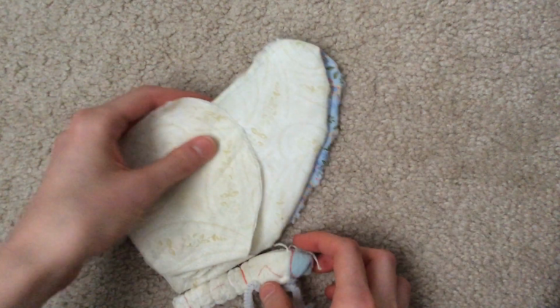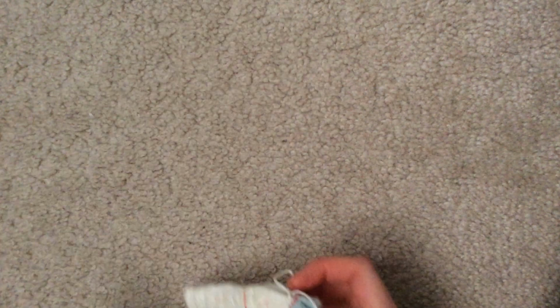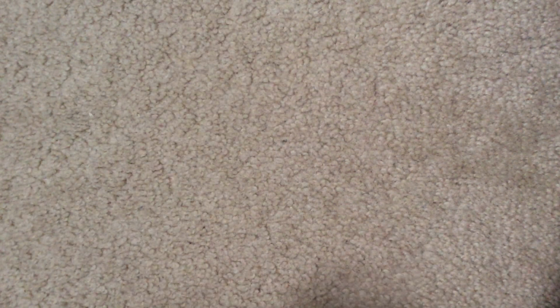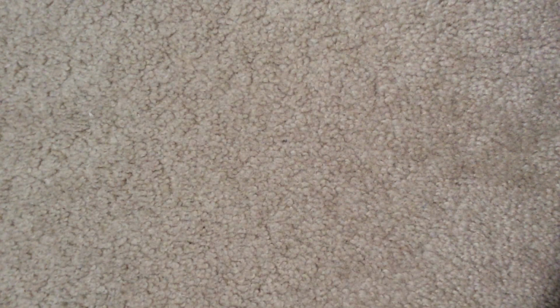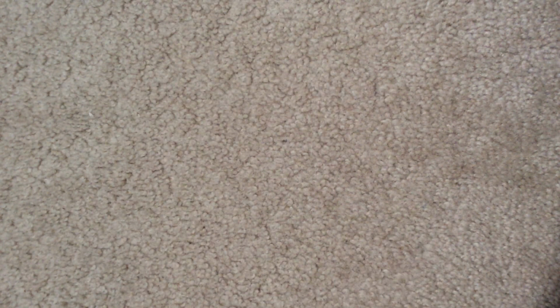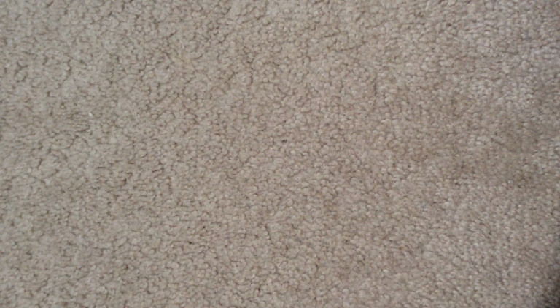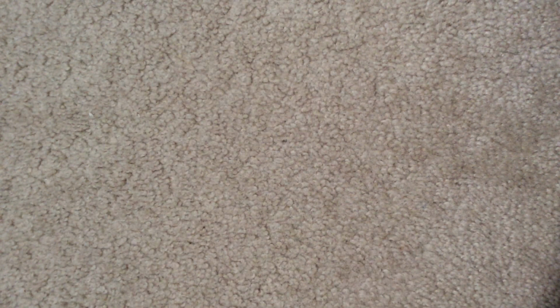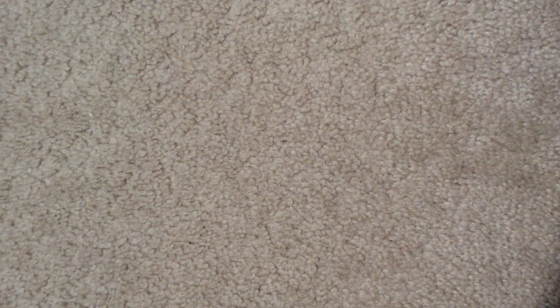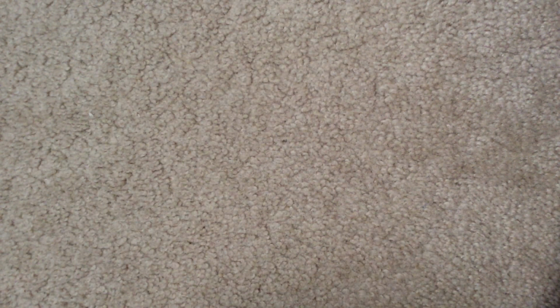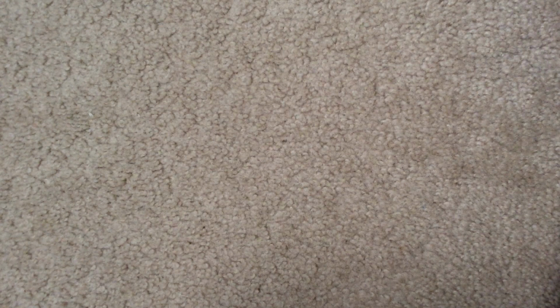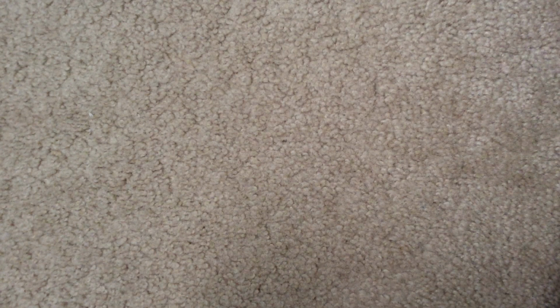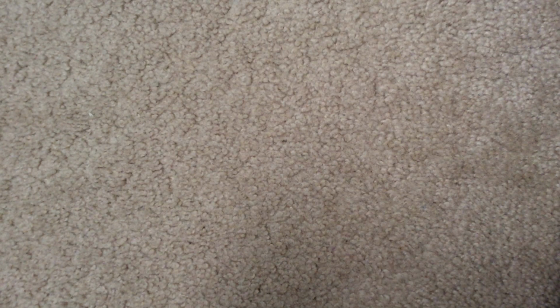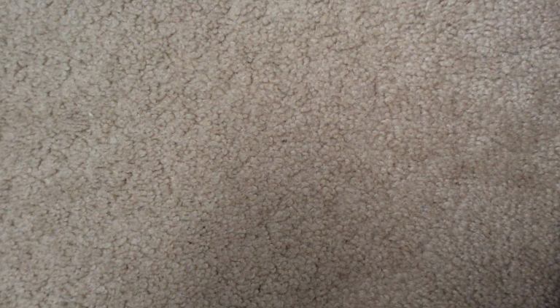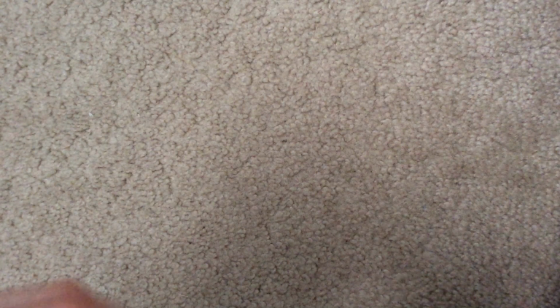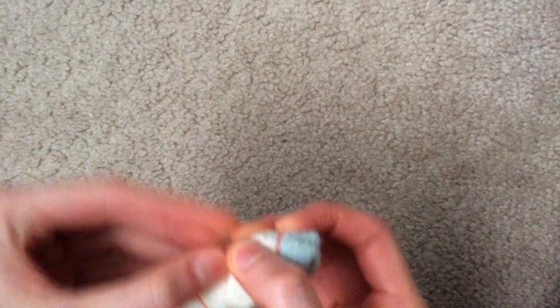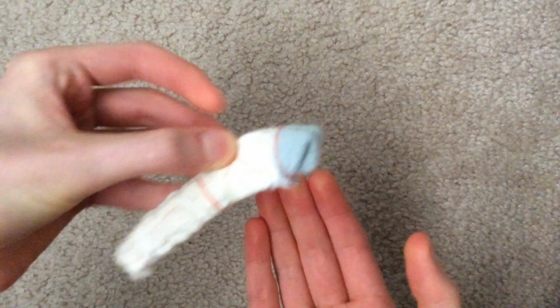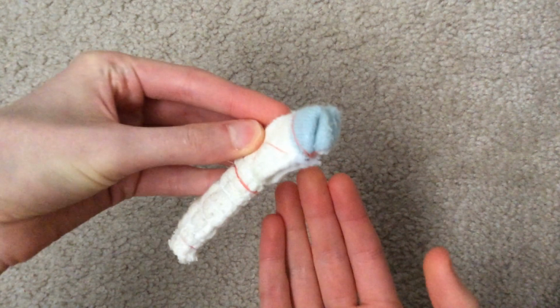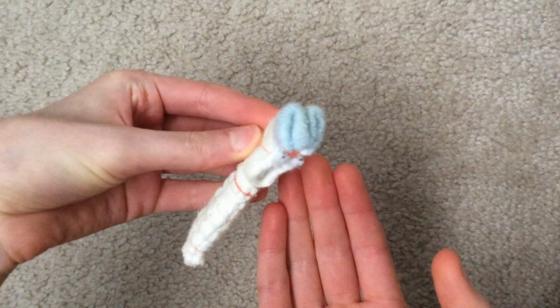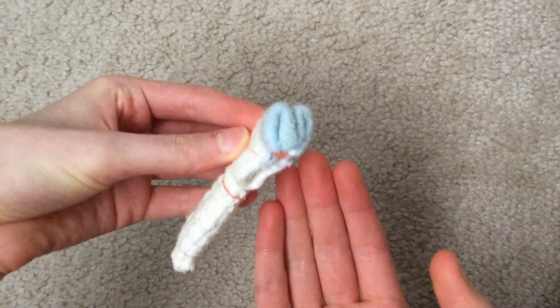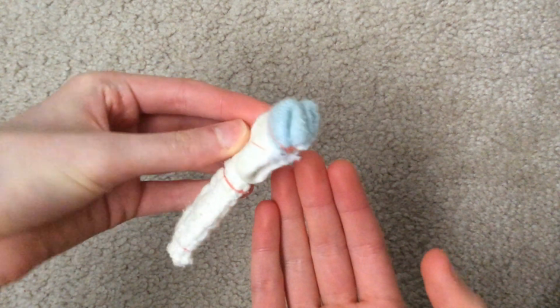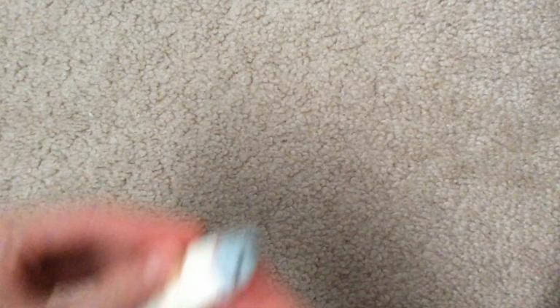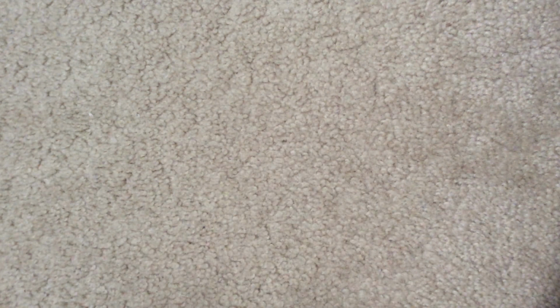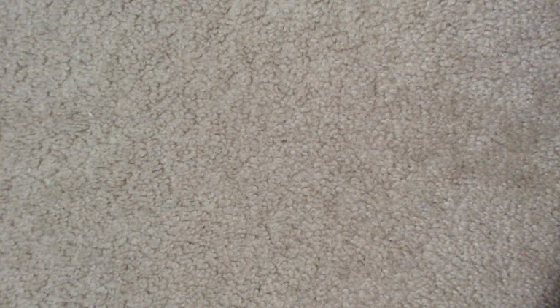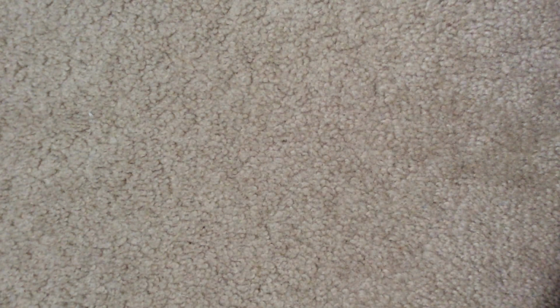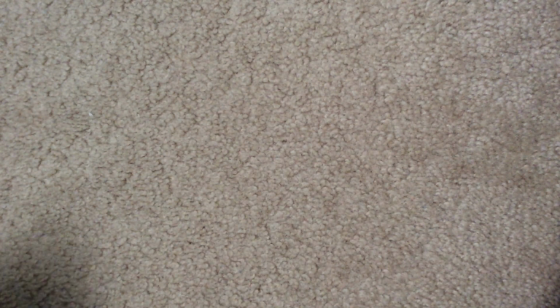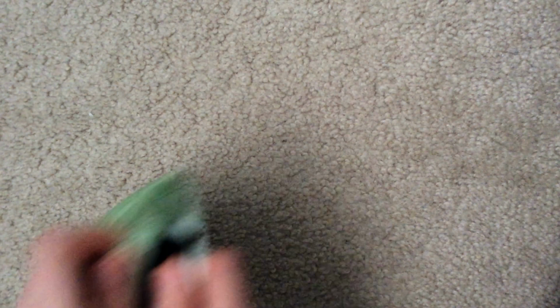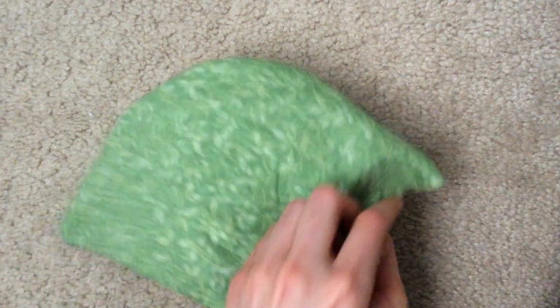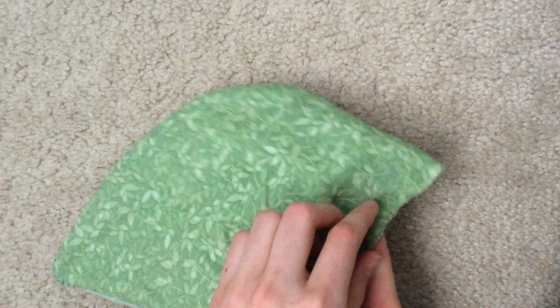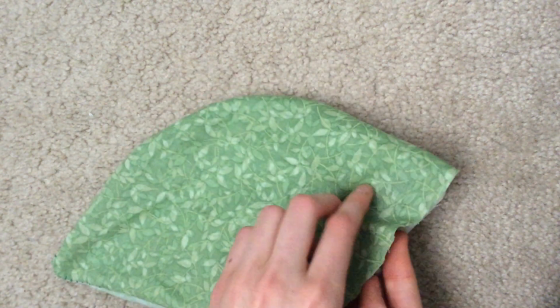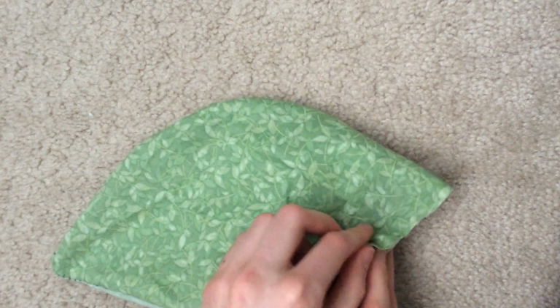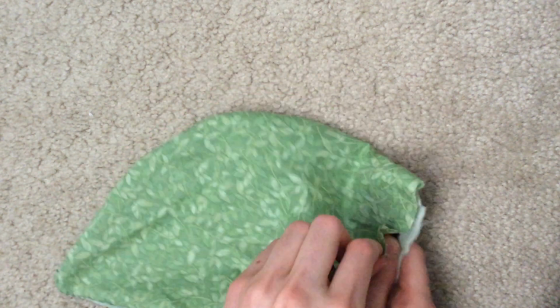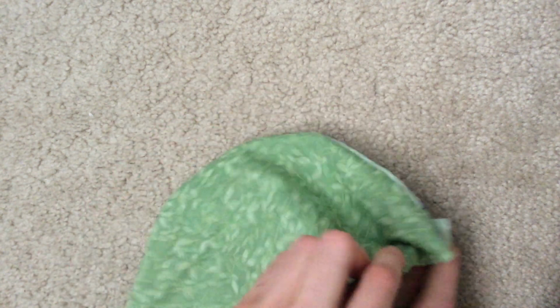You can also convert it back into a caterpillar by tucking in the antennae and removing the legs. You can safely store these back in the leaf which has velcro on the side.